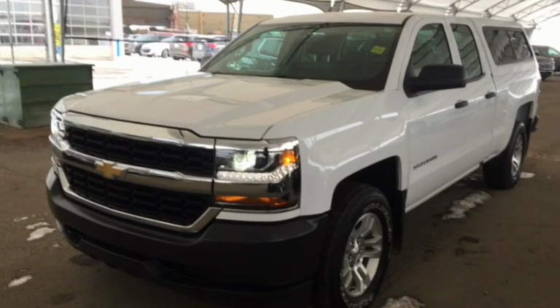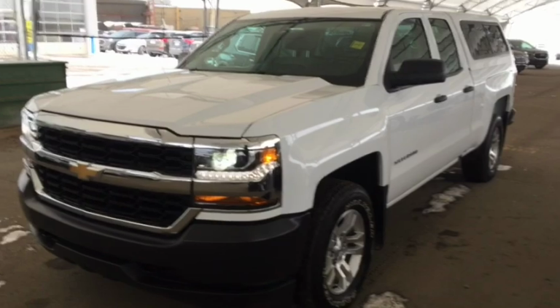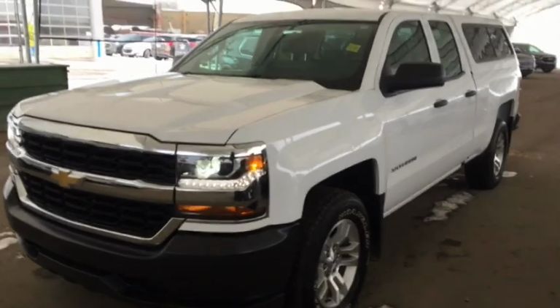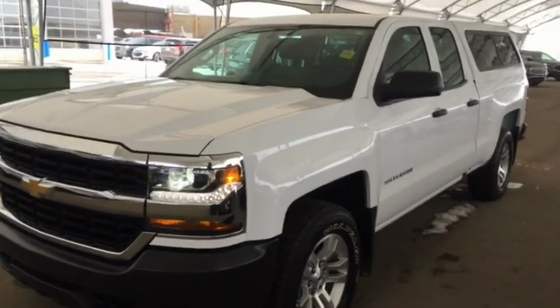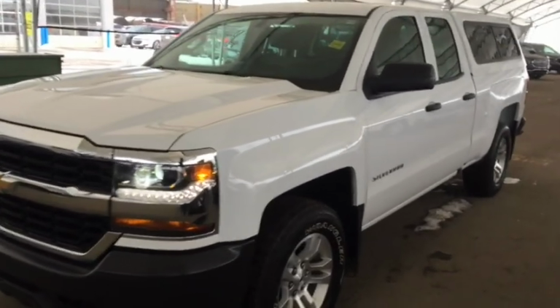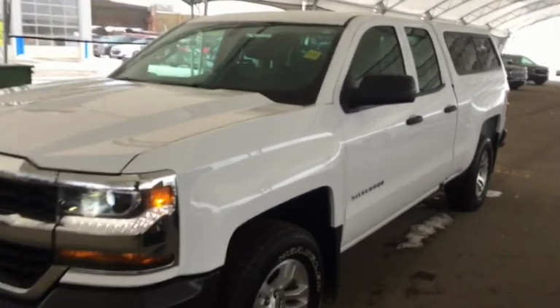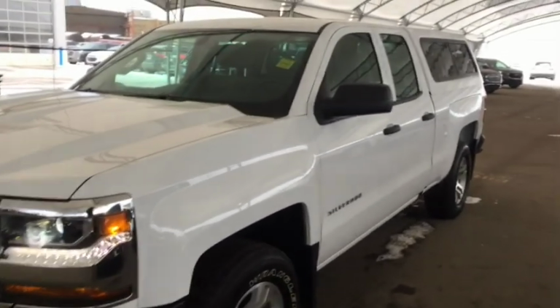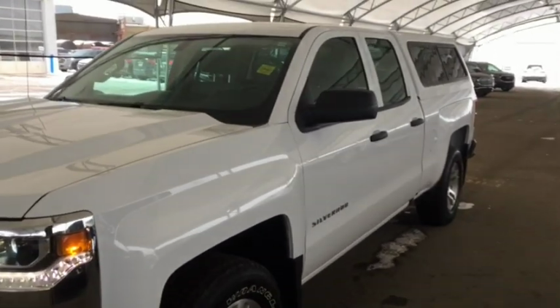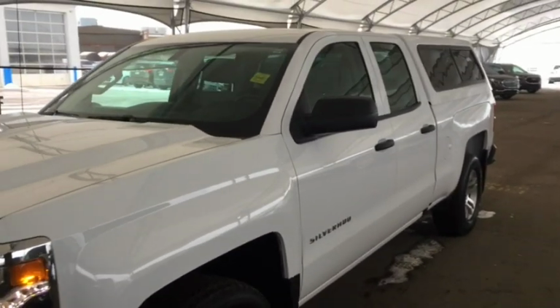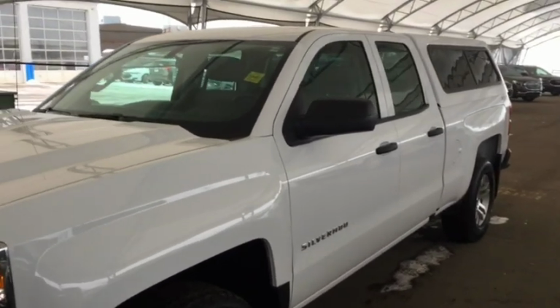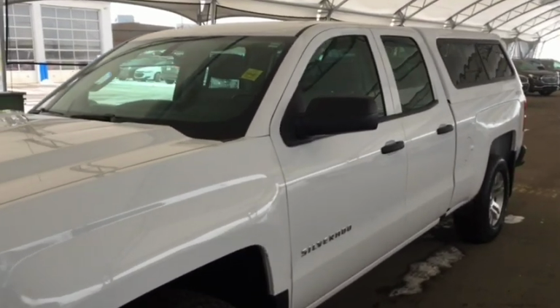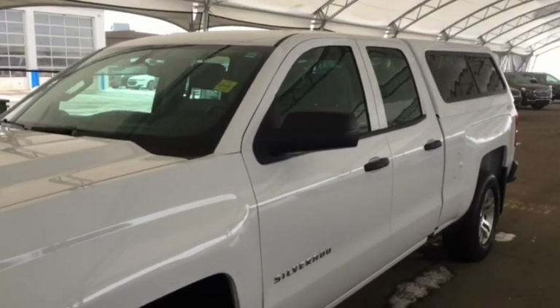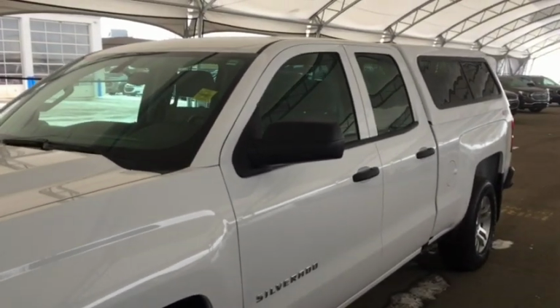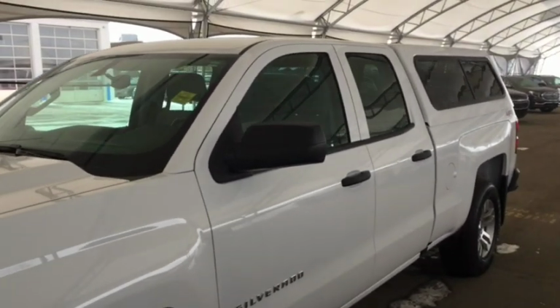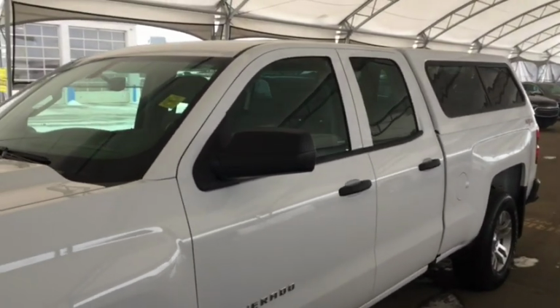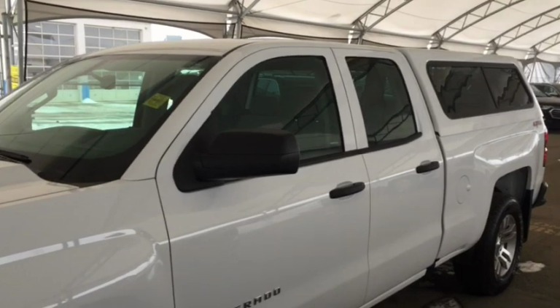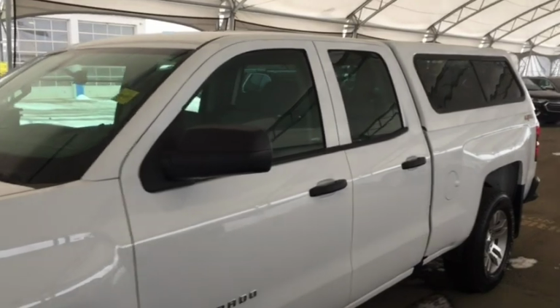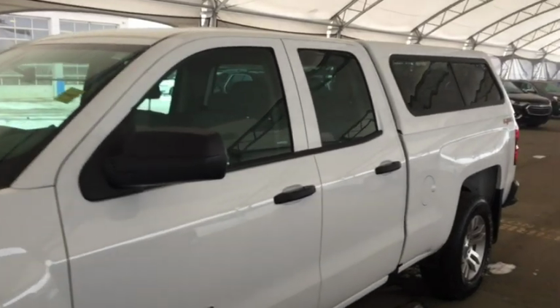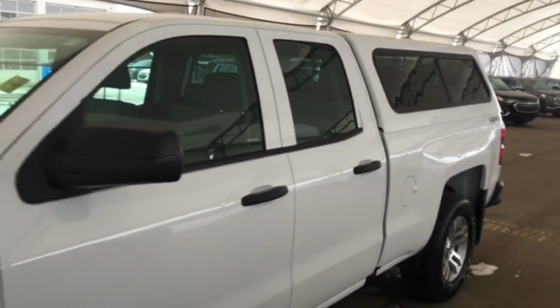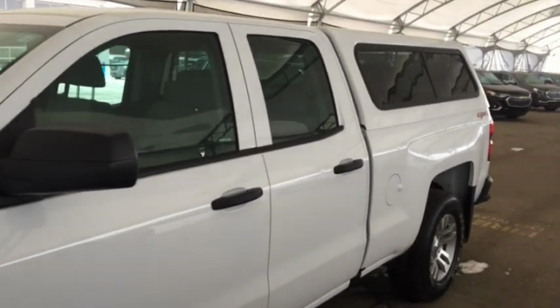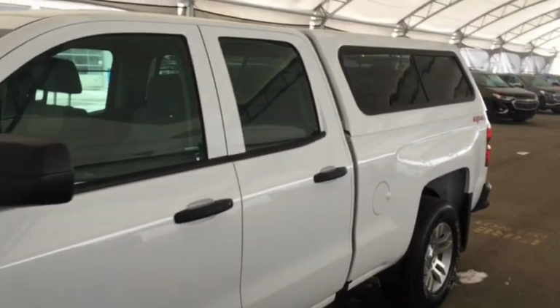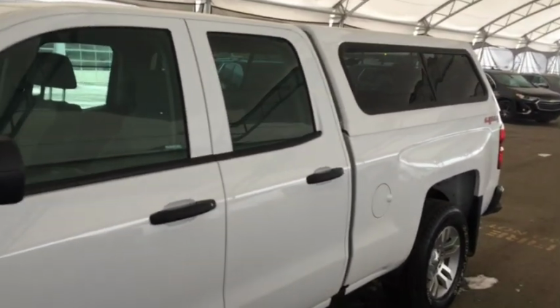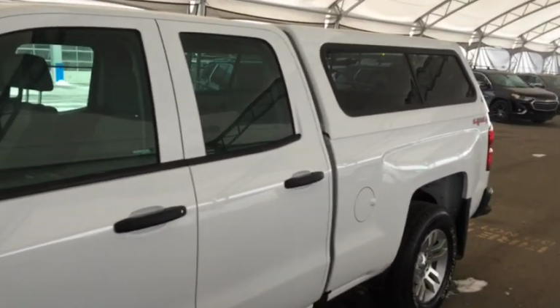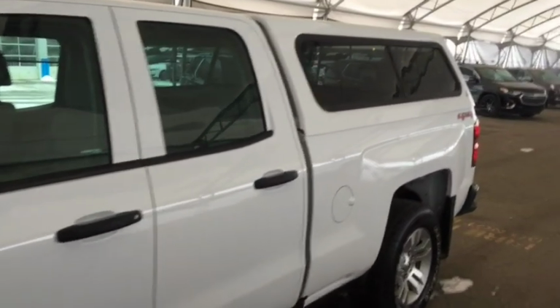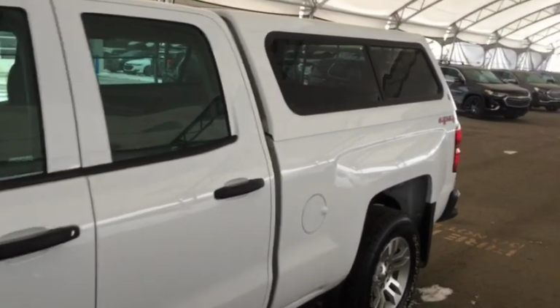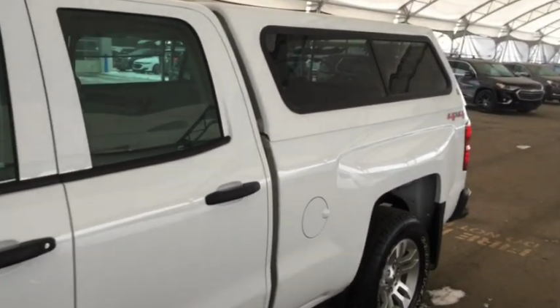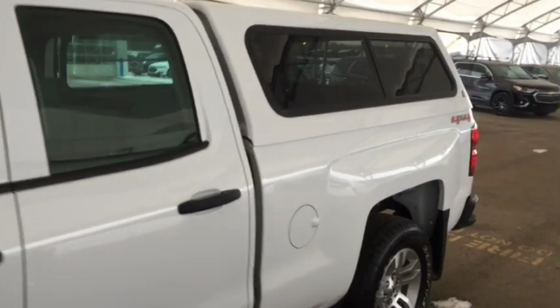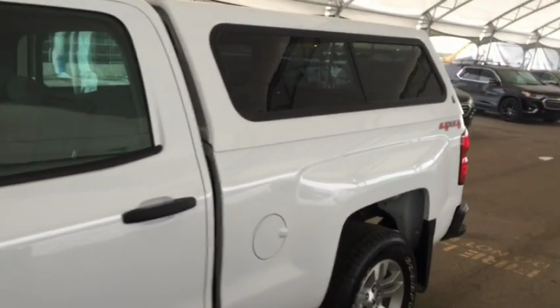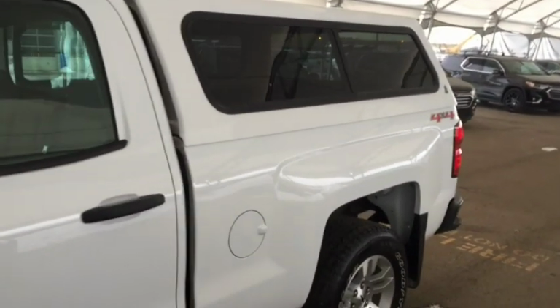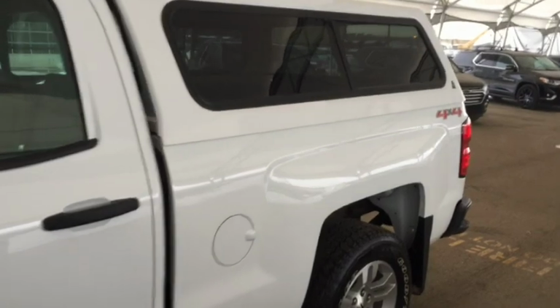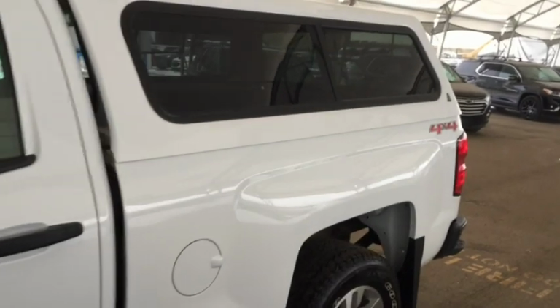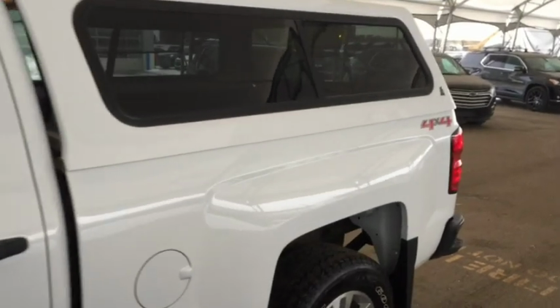Hello and welcome to Davis Chevrolet. This is a pre-owned 2017 Chevrolet Silverado 1500 4x4 in white.